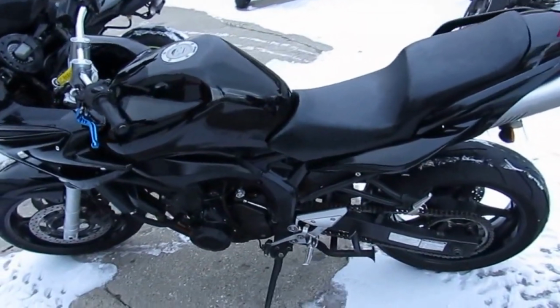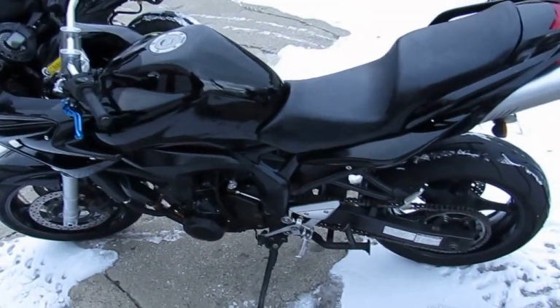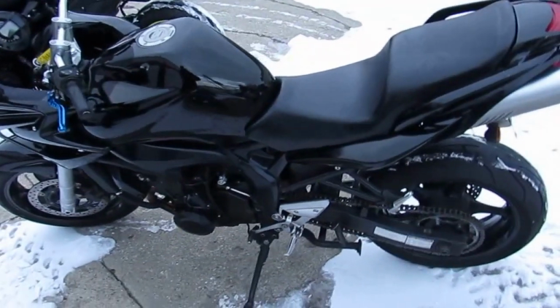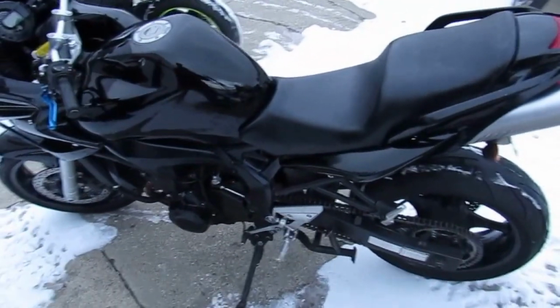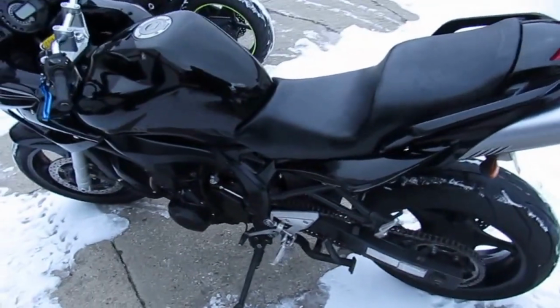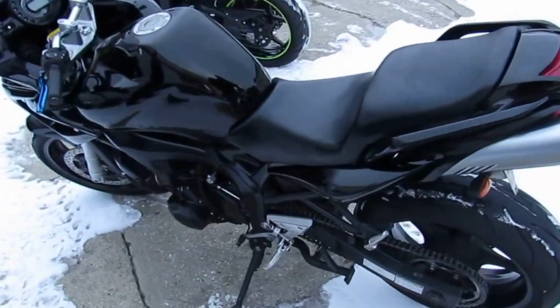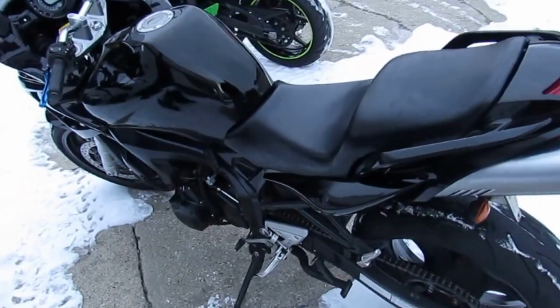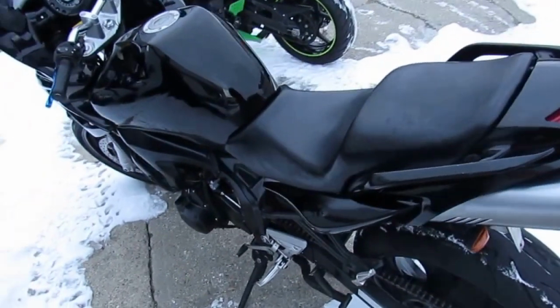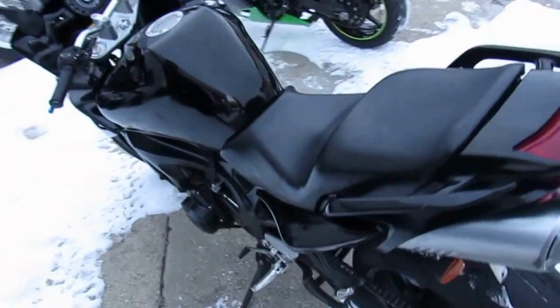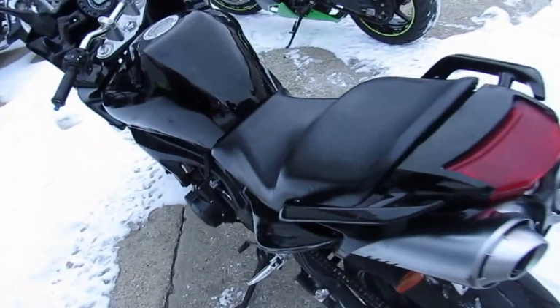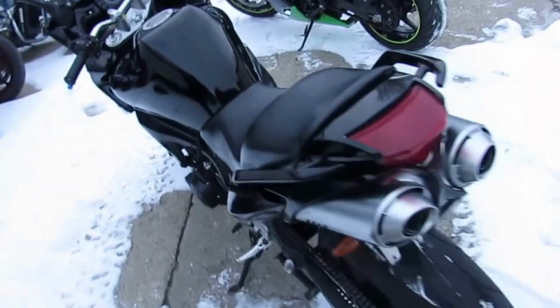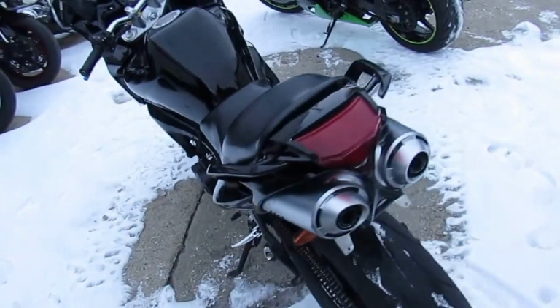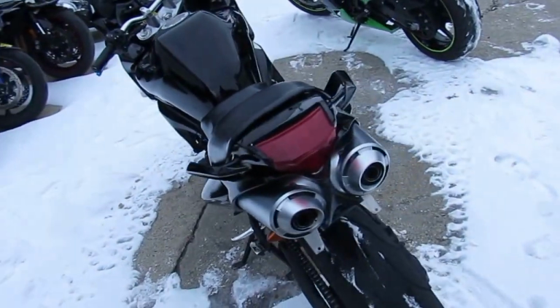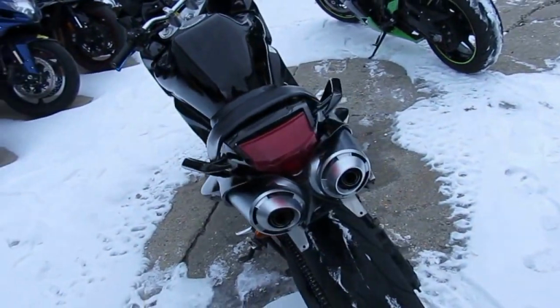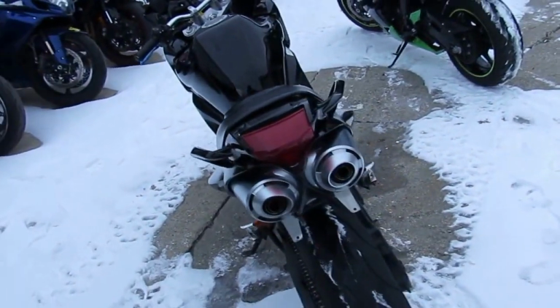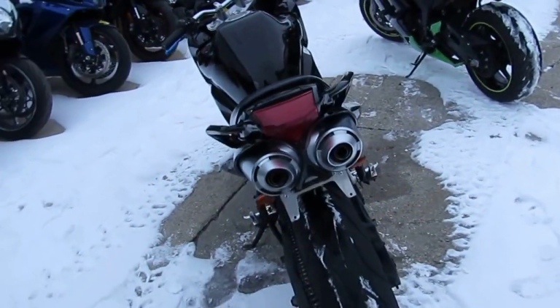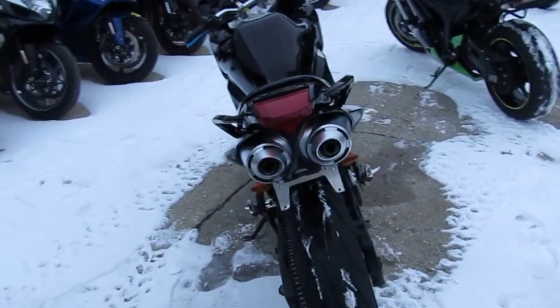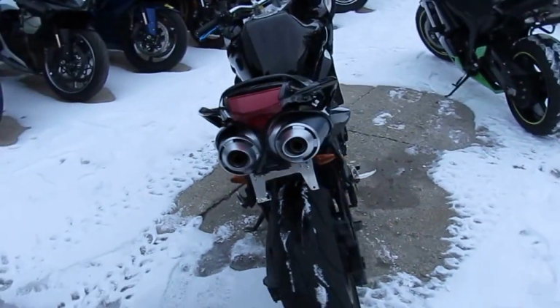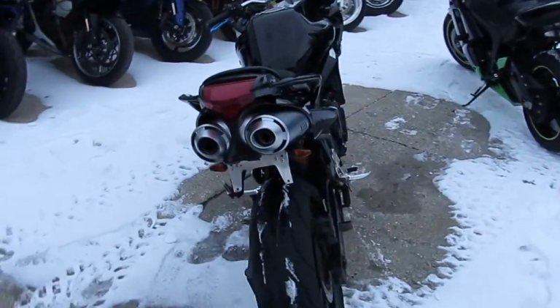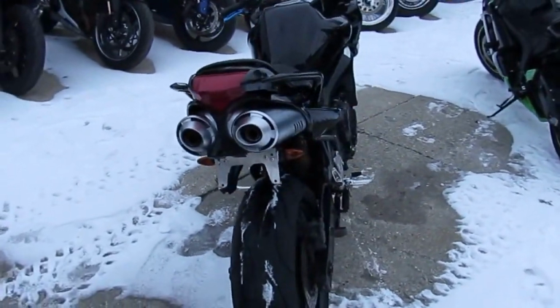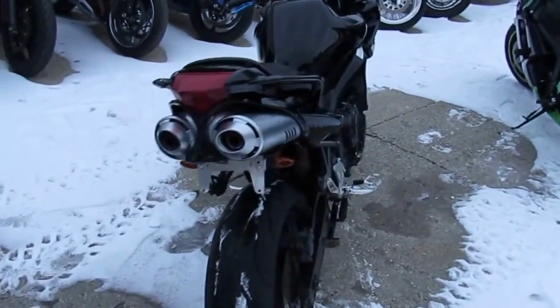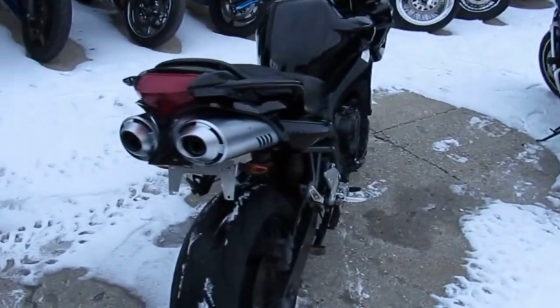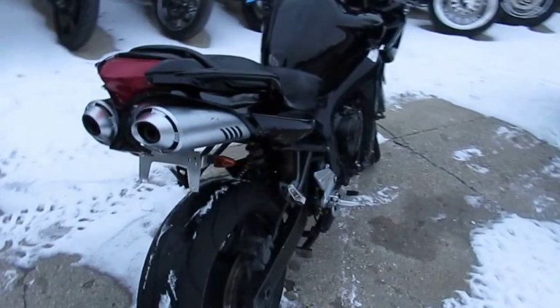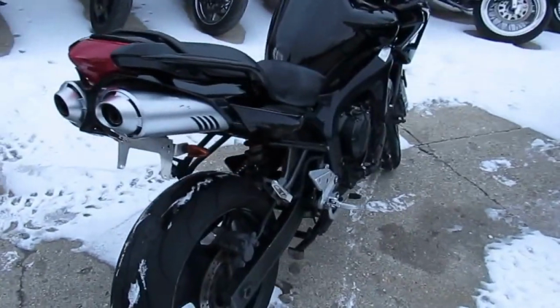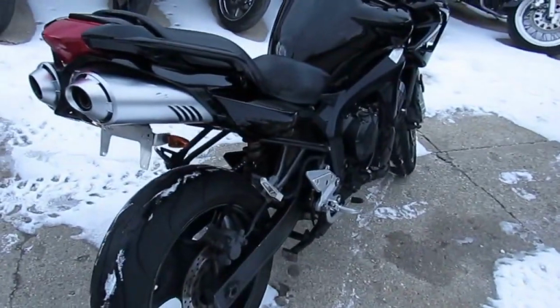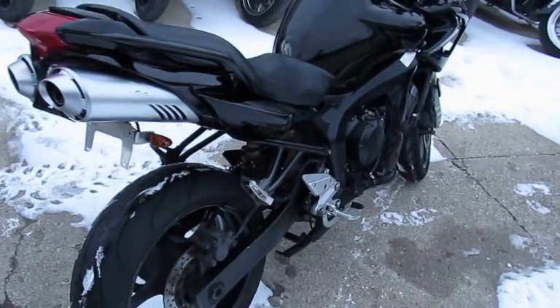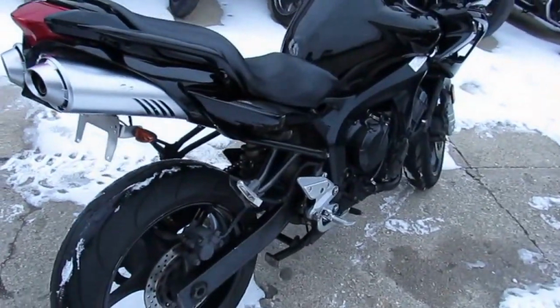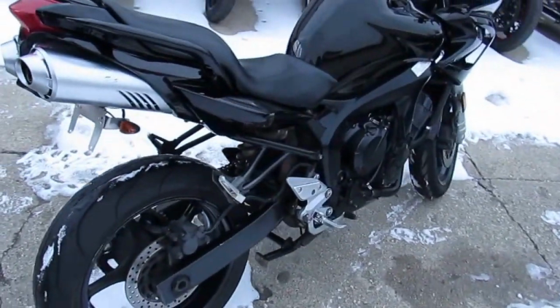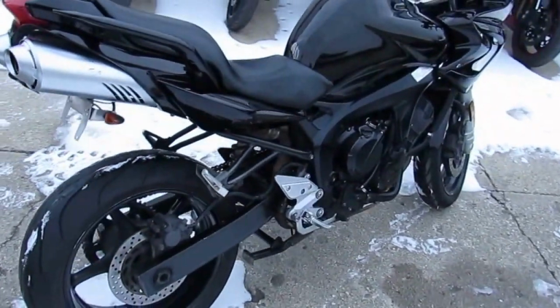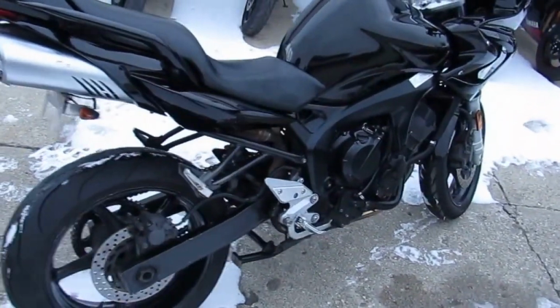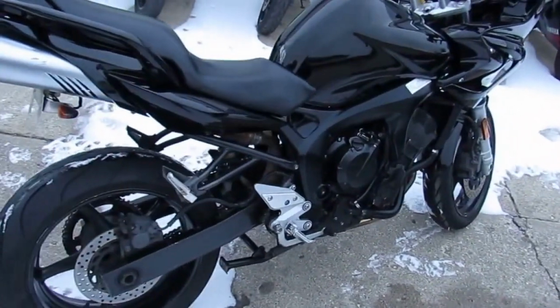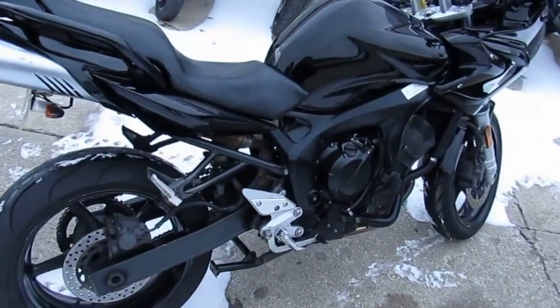Hey guys, it's ApprovalPowerSports.com here. Today I'm going to do a video on one of the used bikes. It's a 2006 Yamaha FZ6 Crop Tracker for sale. Only $2,700 guys, don't miss out on this one.